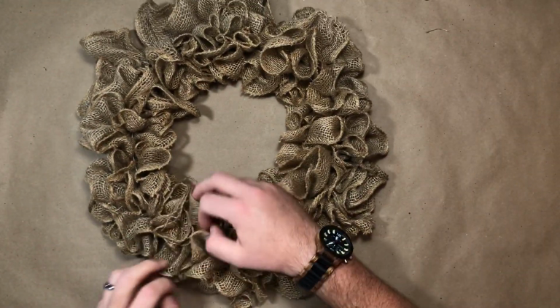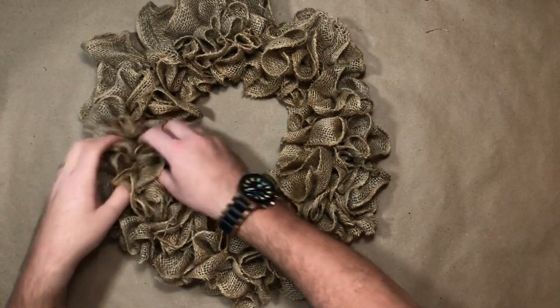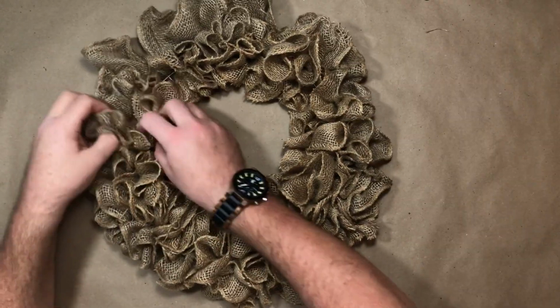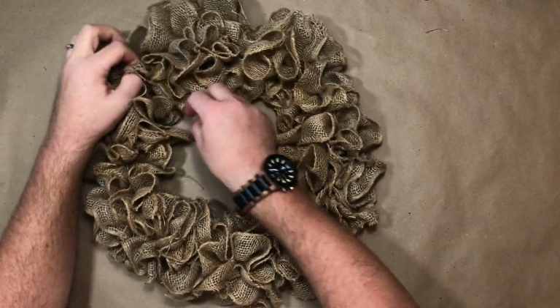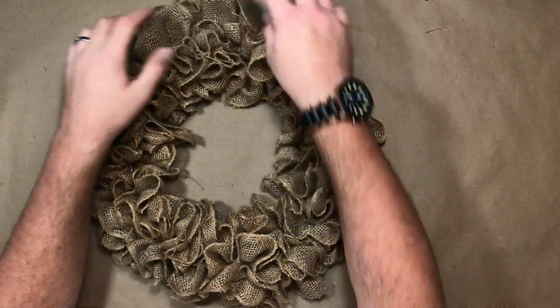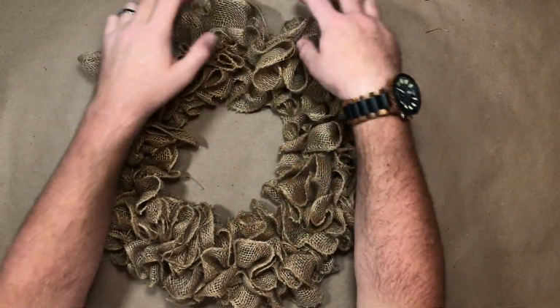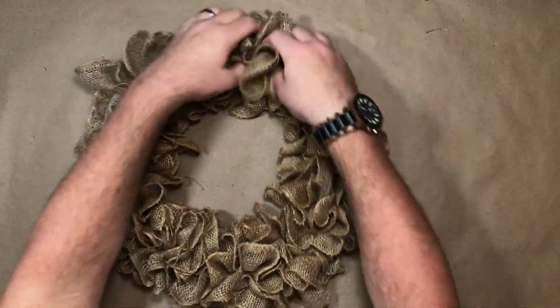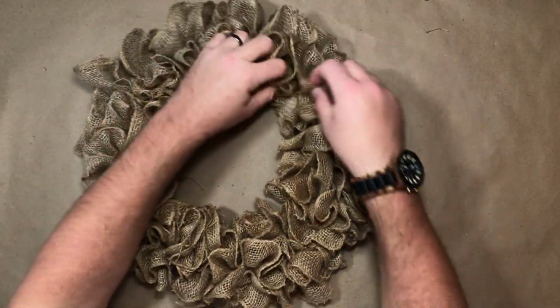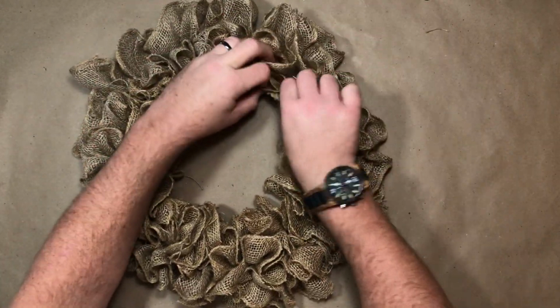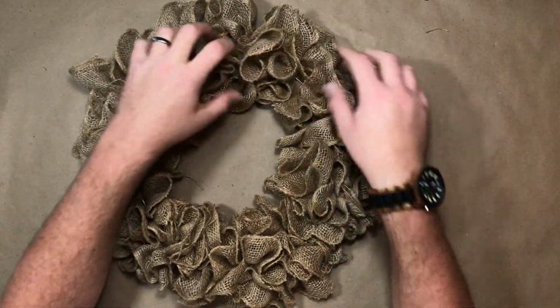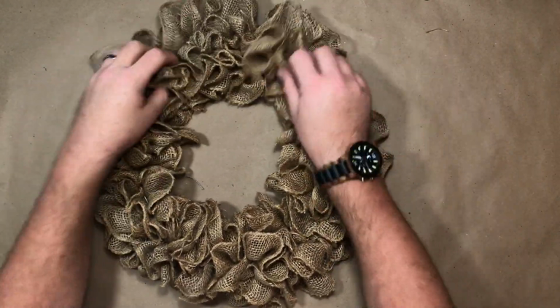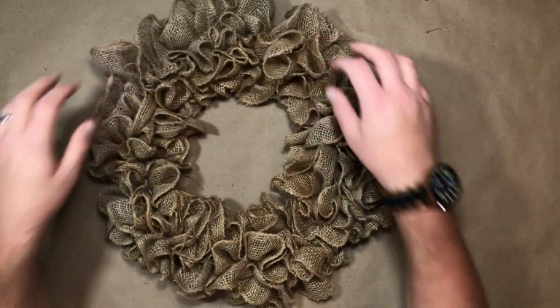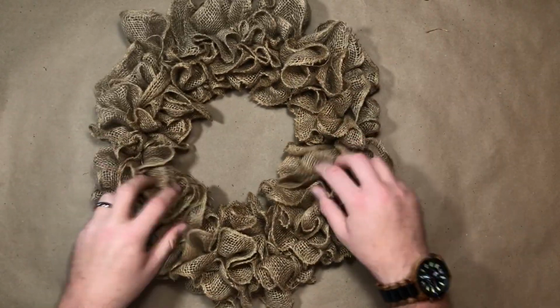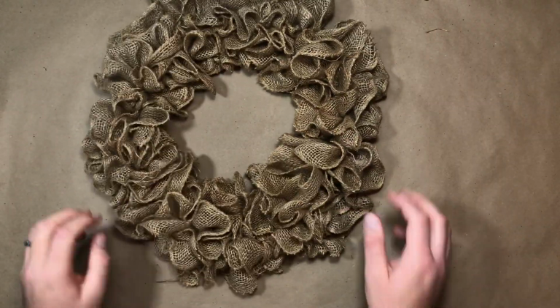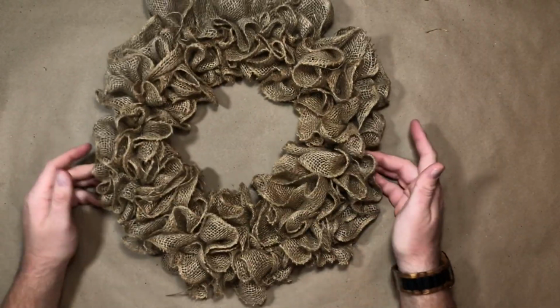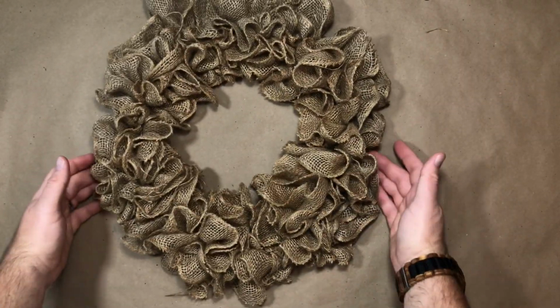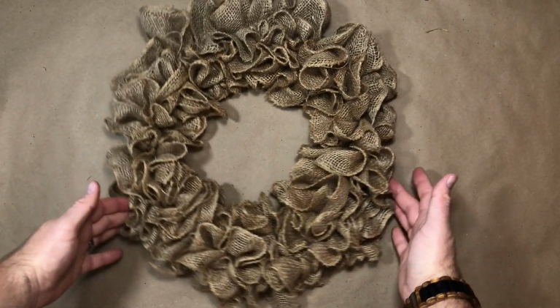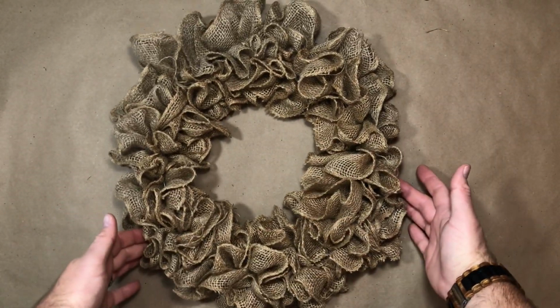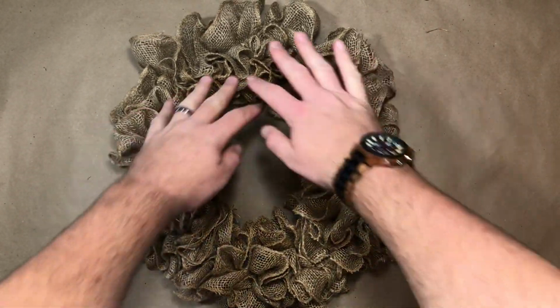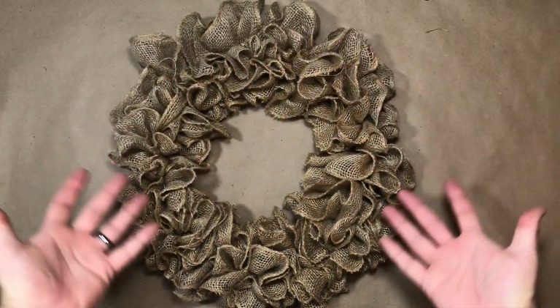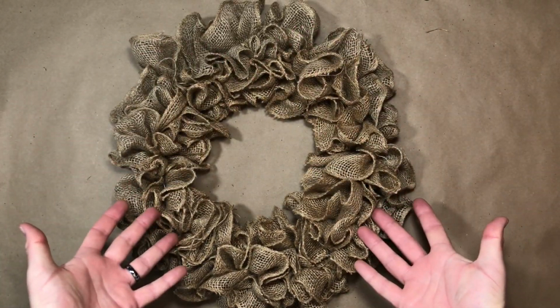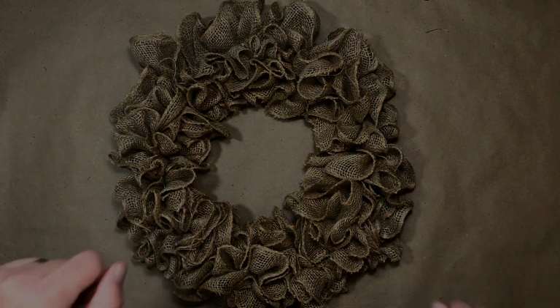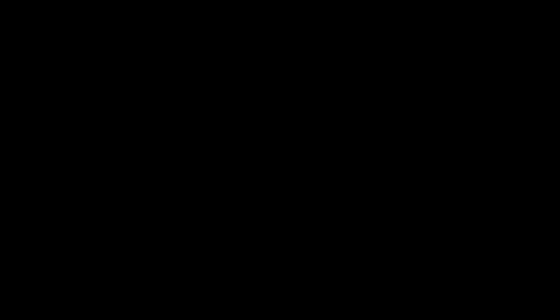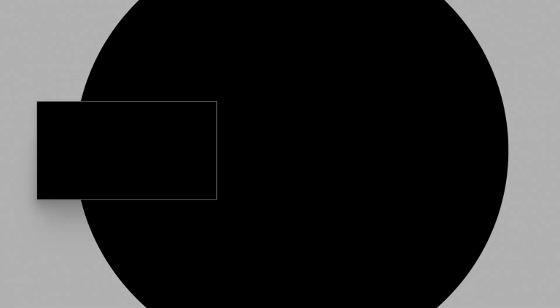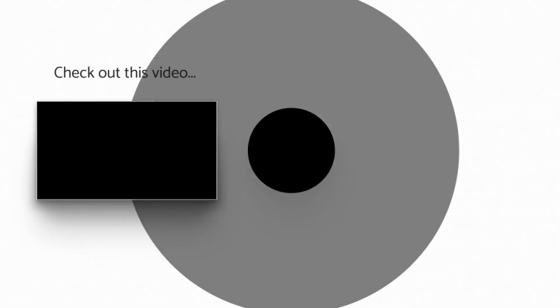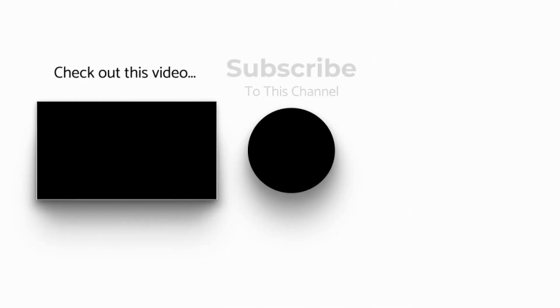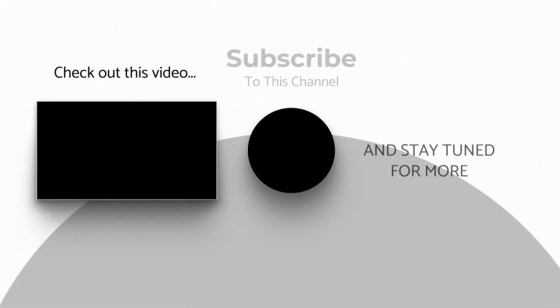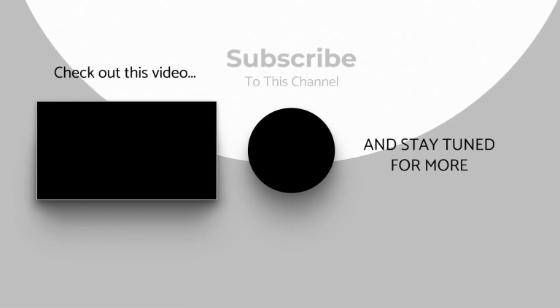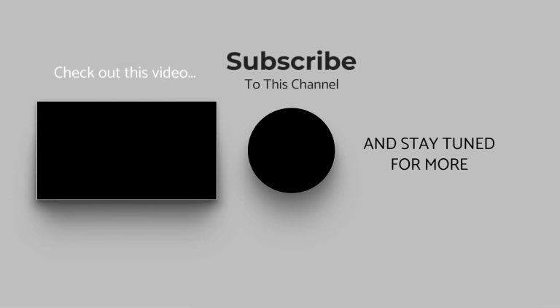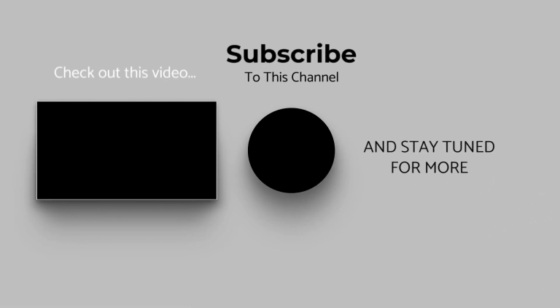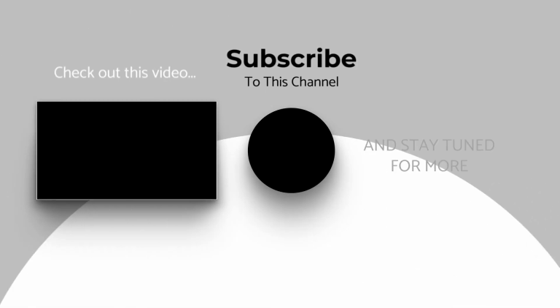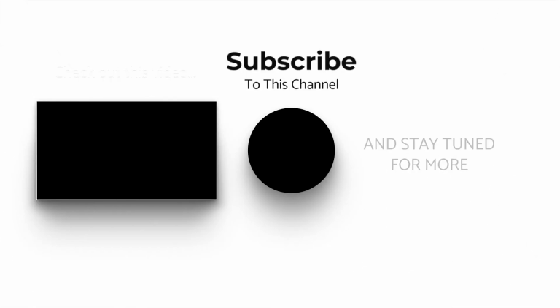Your bubble method was completed beforehand — two wreaths you can use anywhere. Thank you for spending time with me today. If you liked today's video, please hit that like button, that notification bell, and why not leave me a comment?